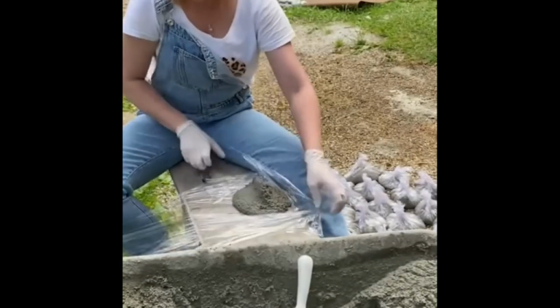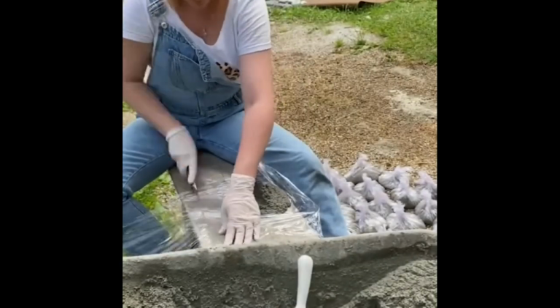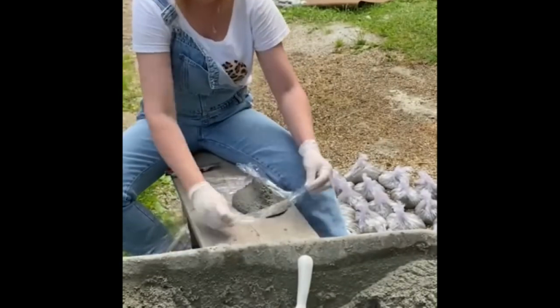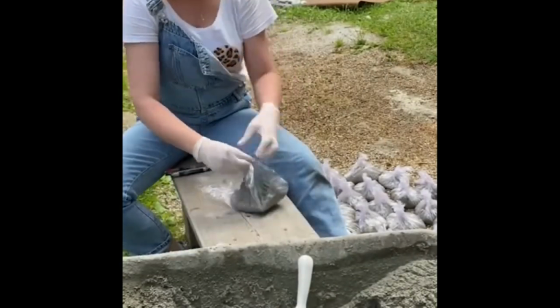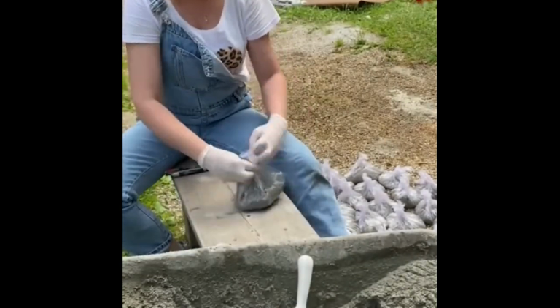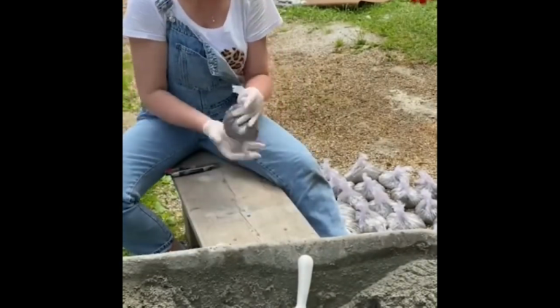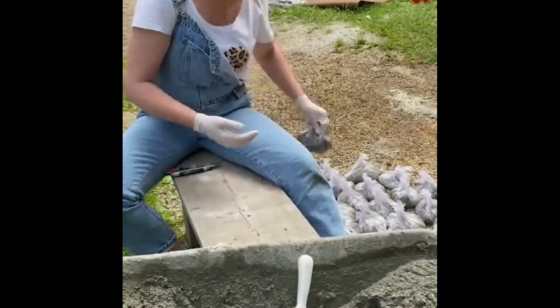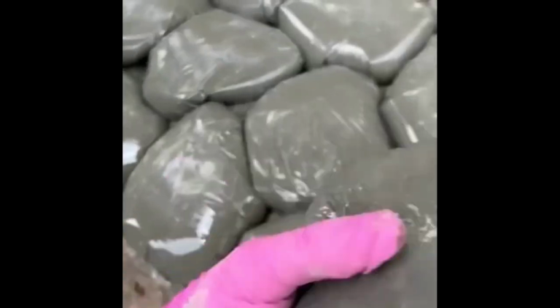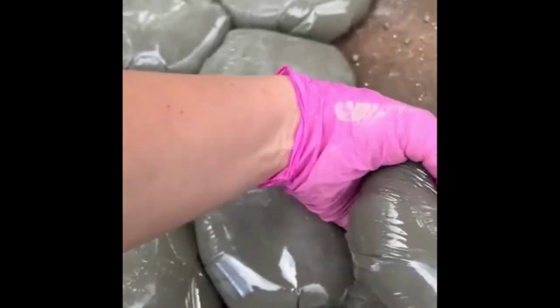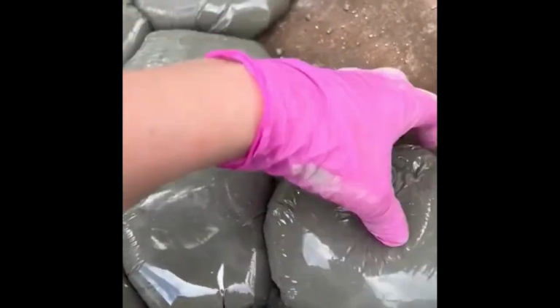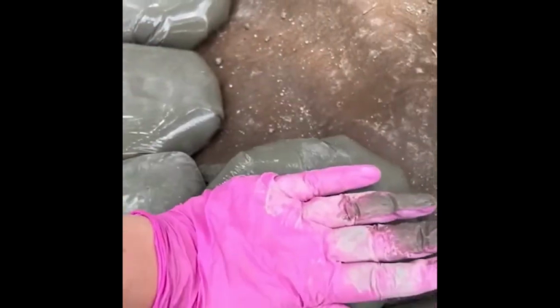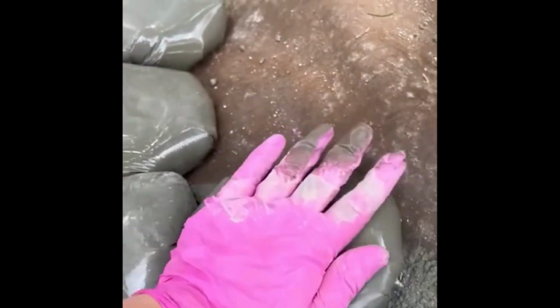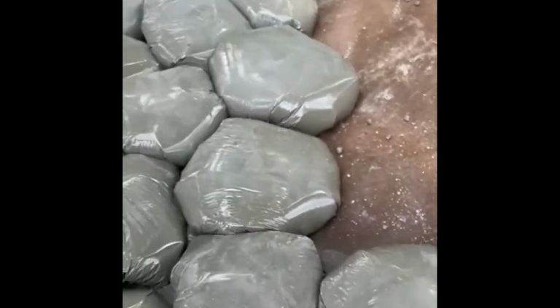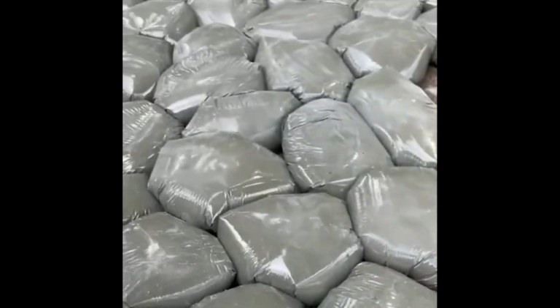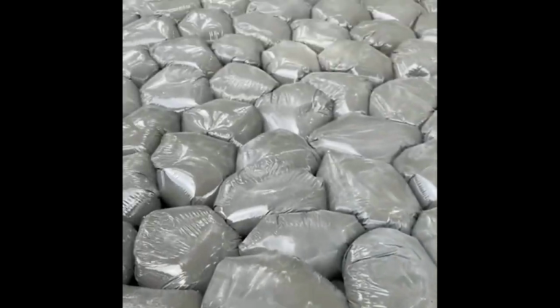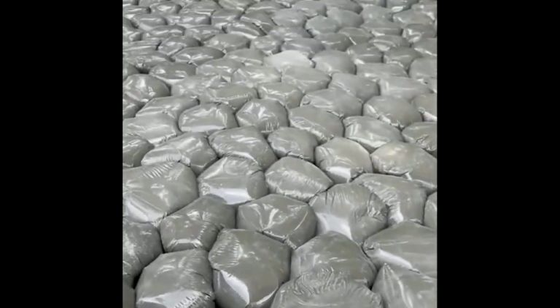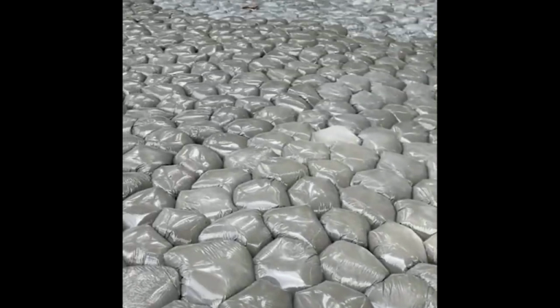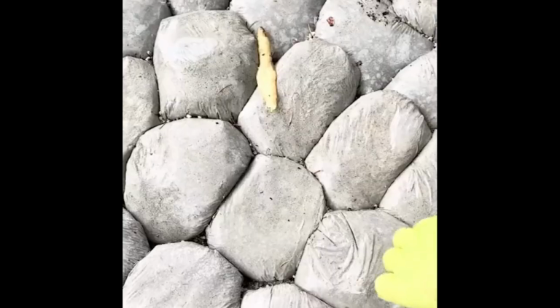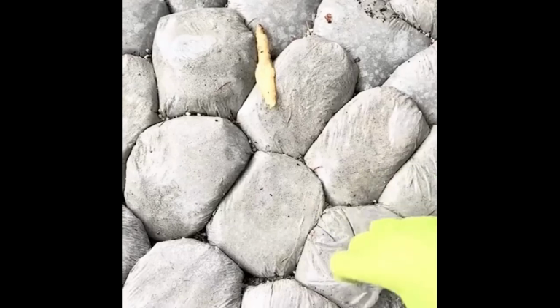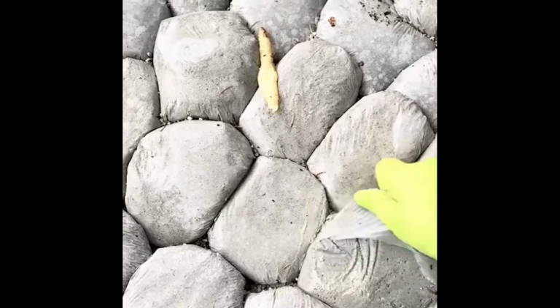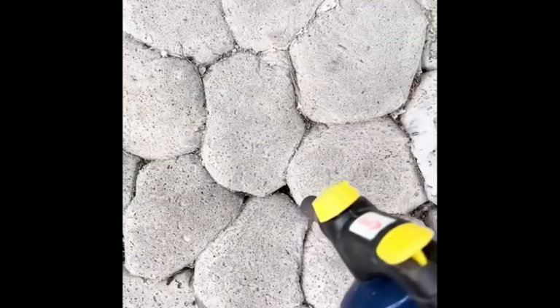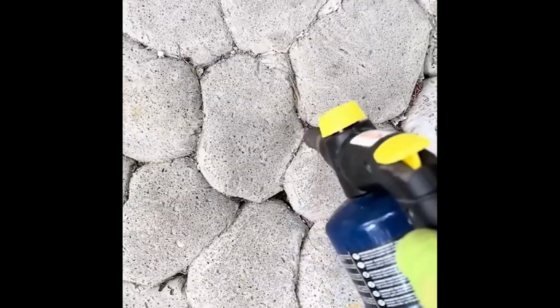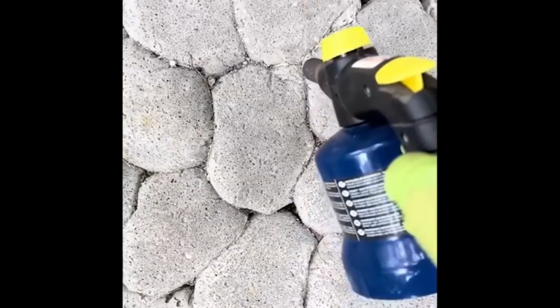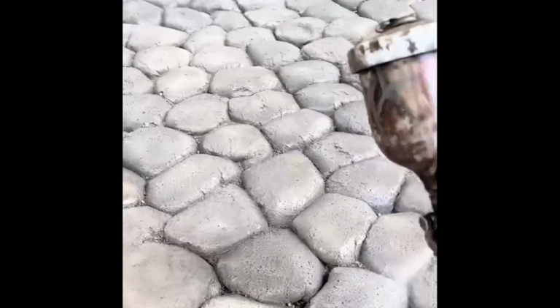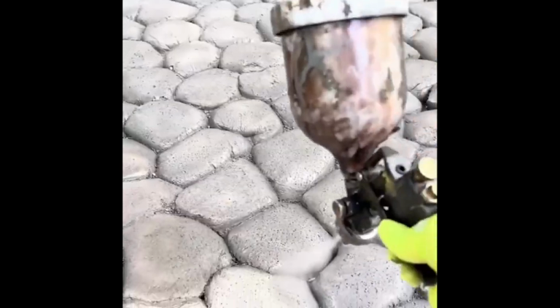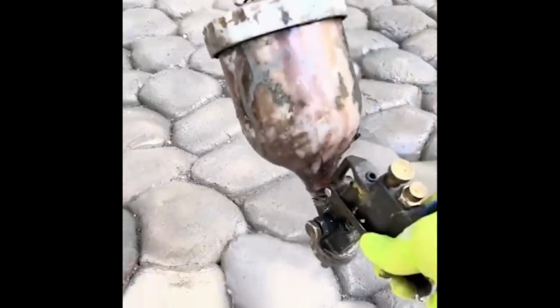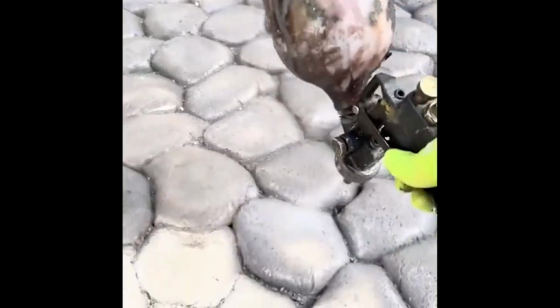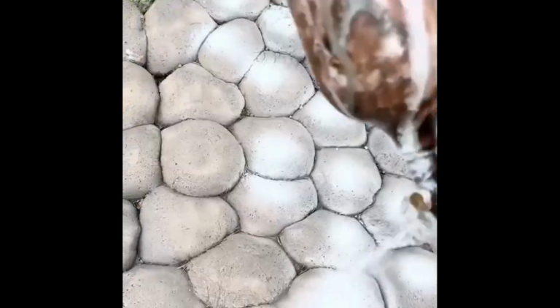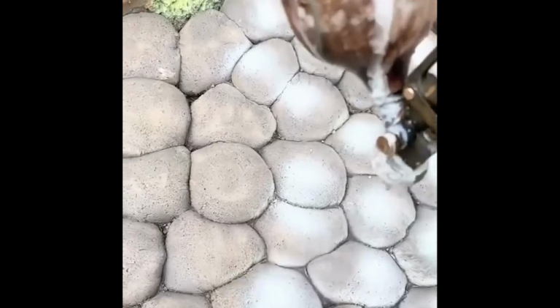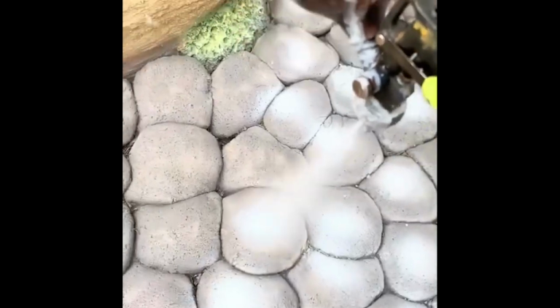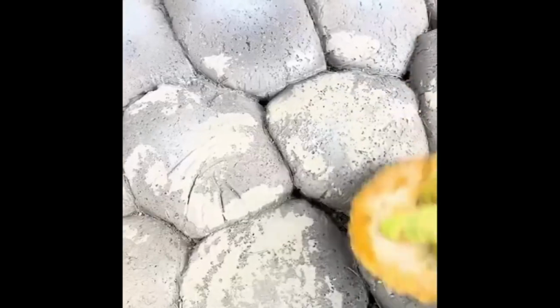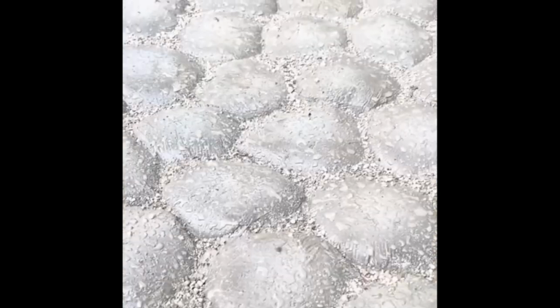Instead of using pavers, this creator fills bags with concrete and creates them herself. After letting it cure for a whole day, she can remove the plastic. A coat of paint seals and protects the creation.